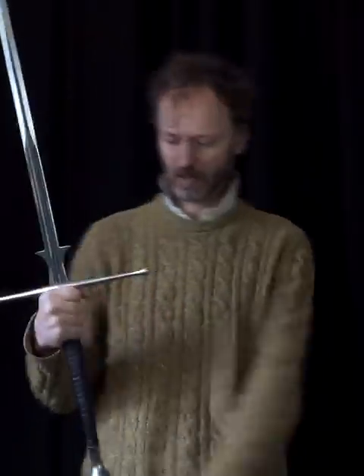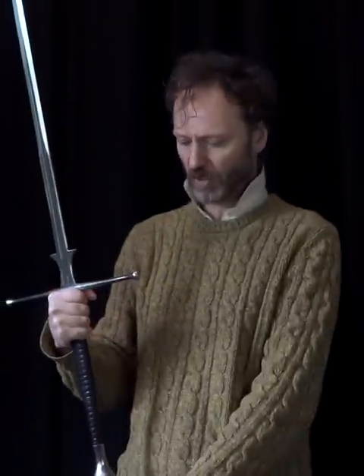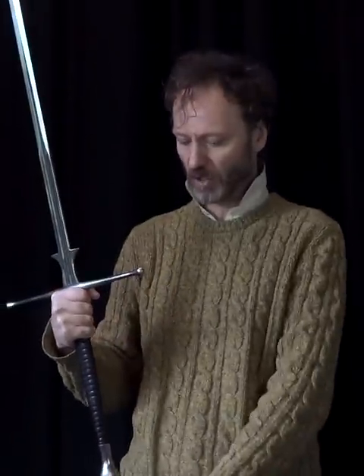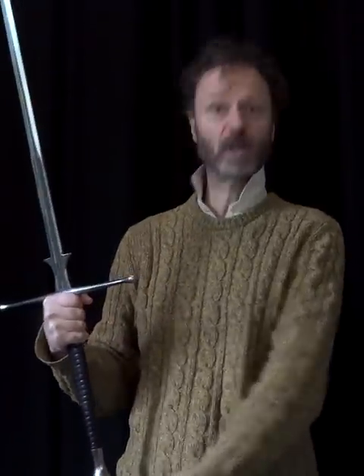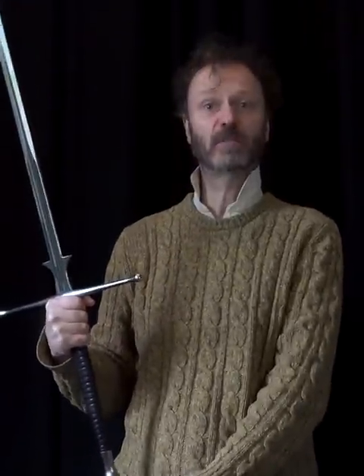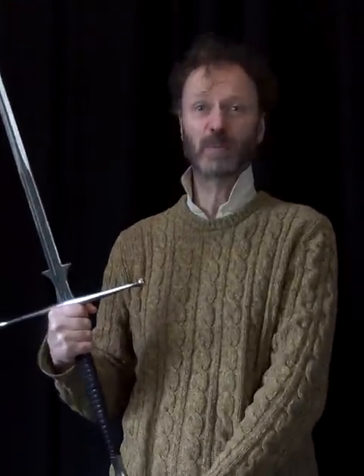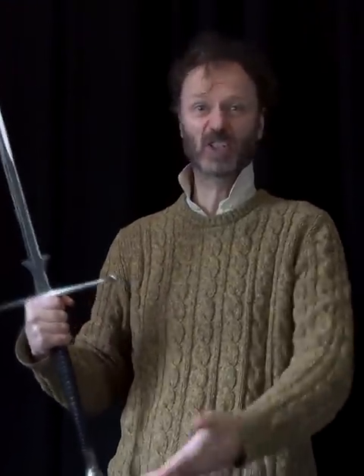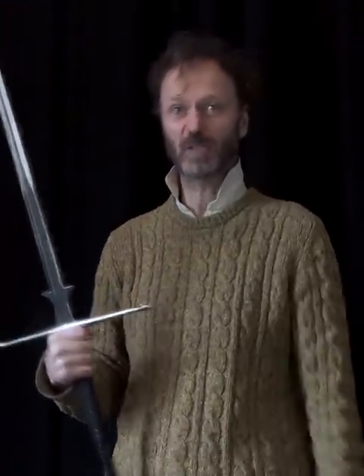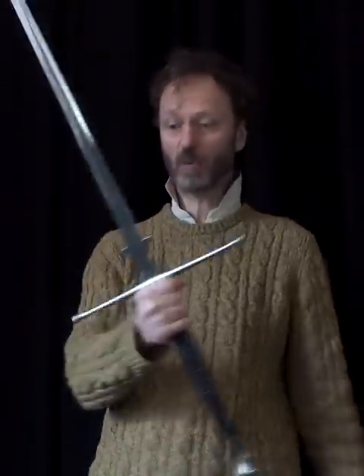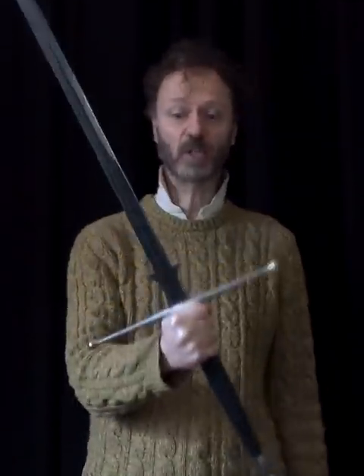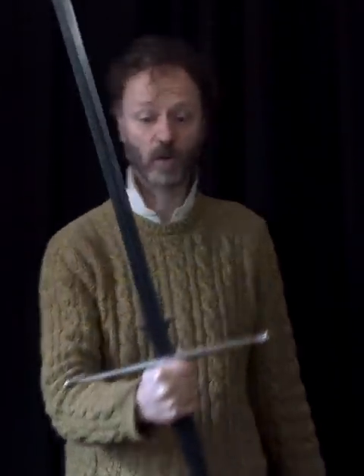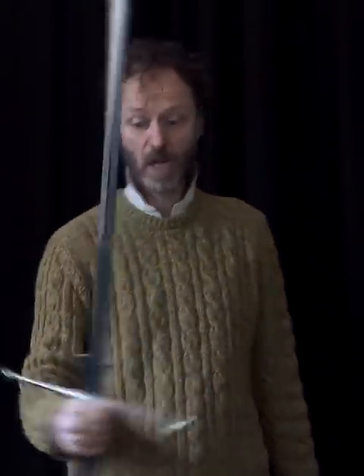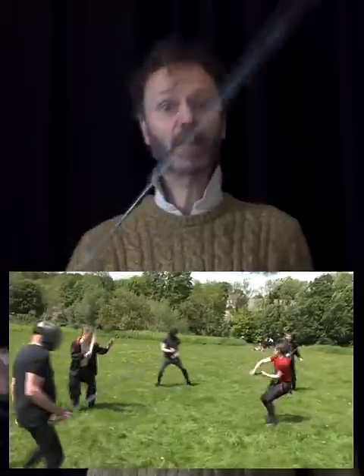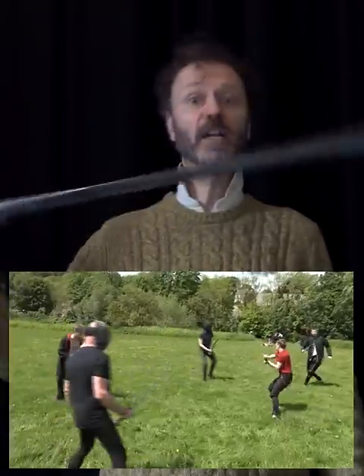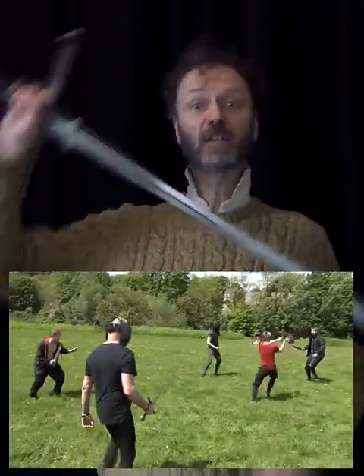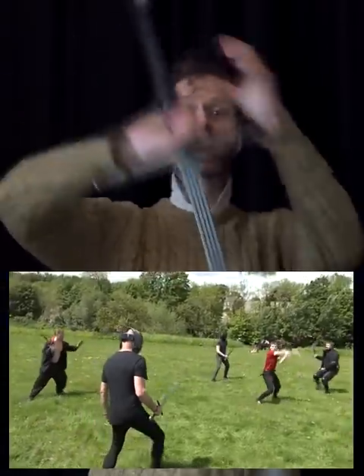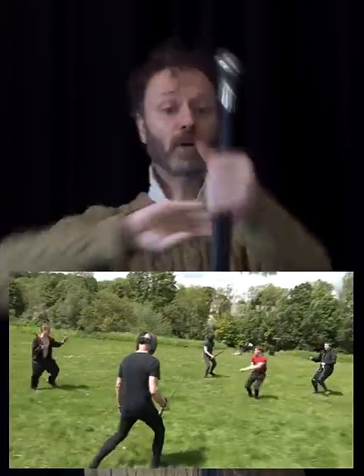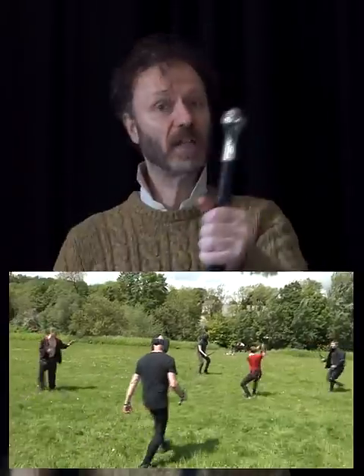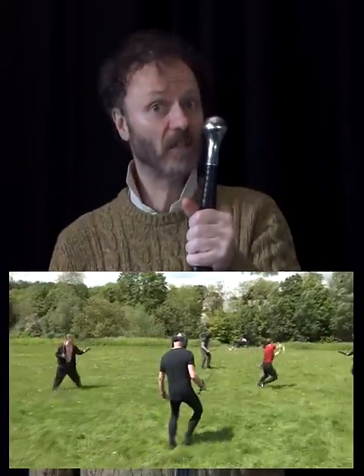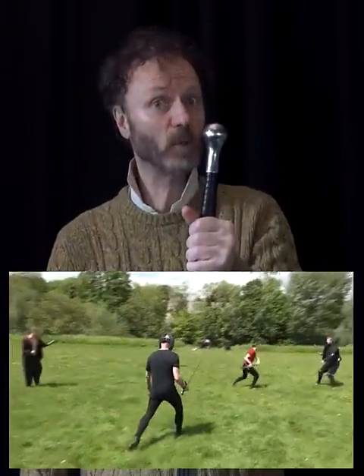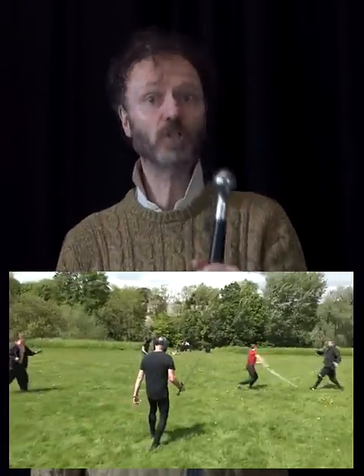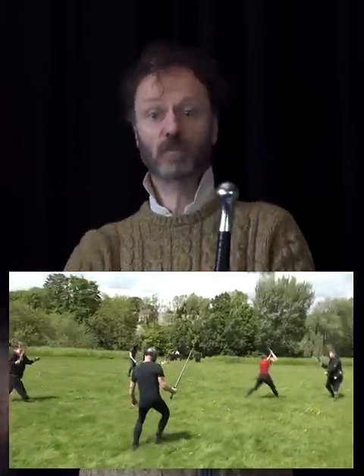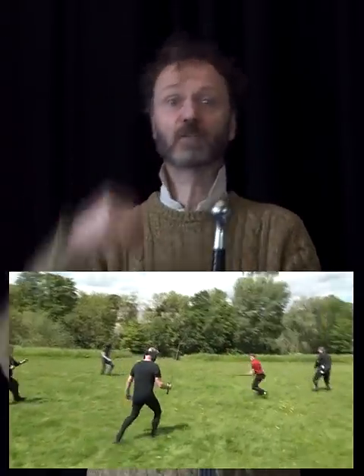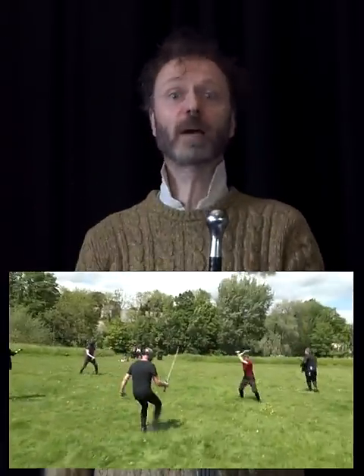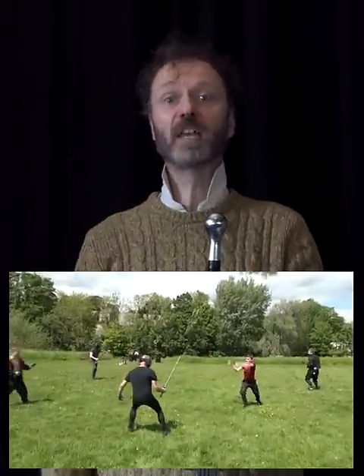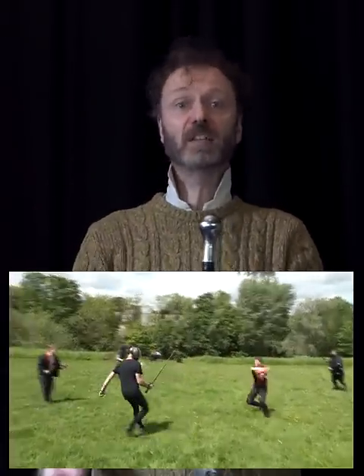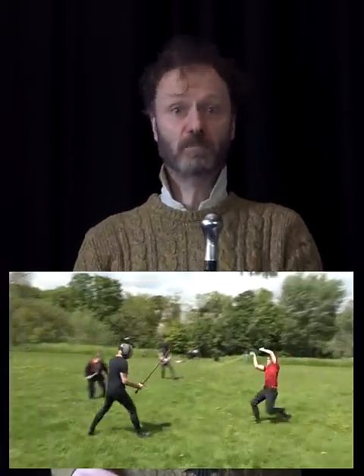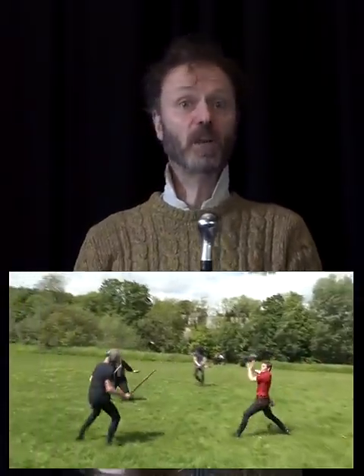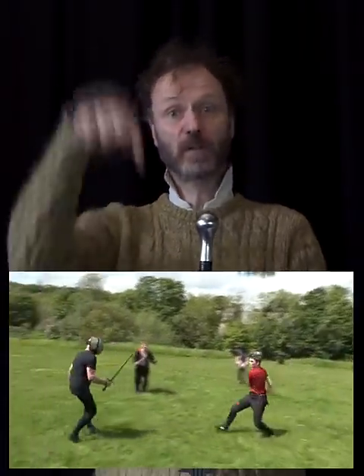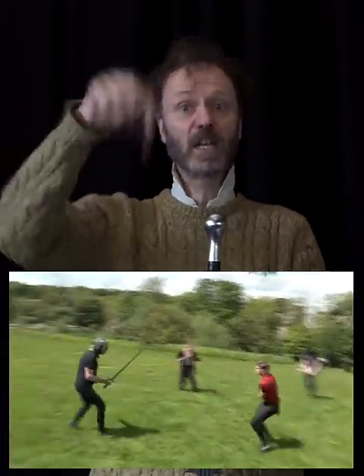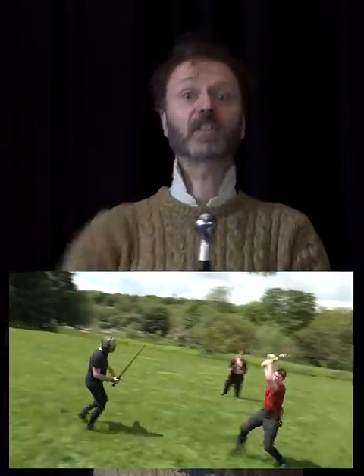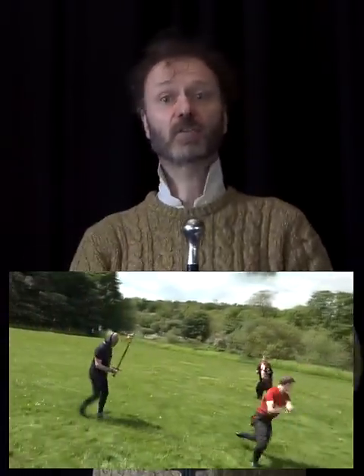Long swords were used as personal defence weapons and in duels. So what was this used for? I tried it out against various opponents, and I did come to a conclusion. You can find out all about that in a video, which you'll find linked in the description.